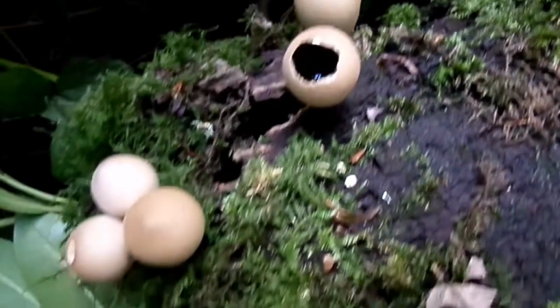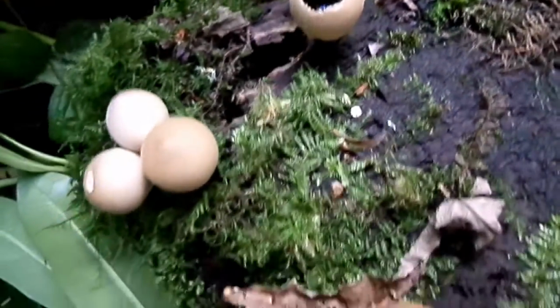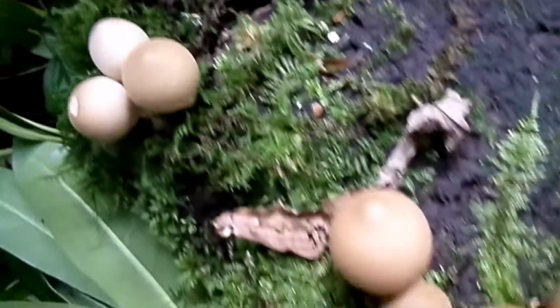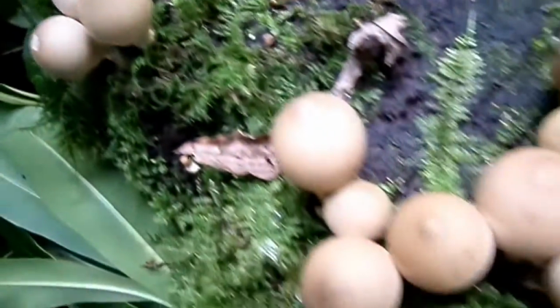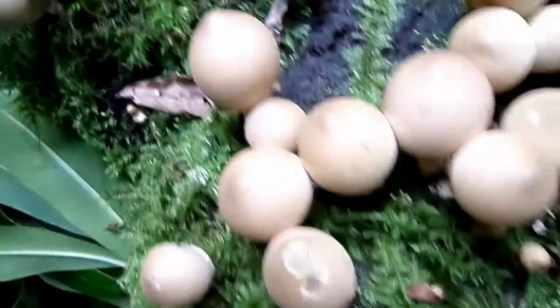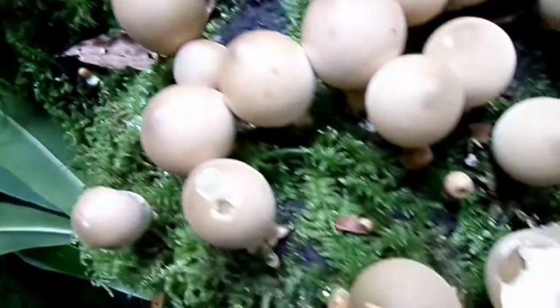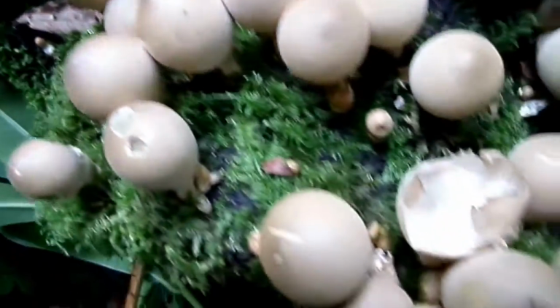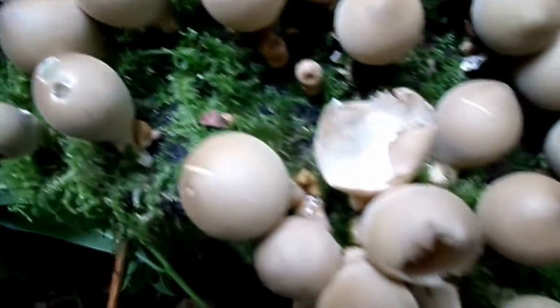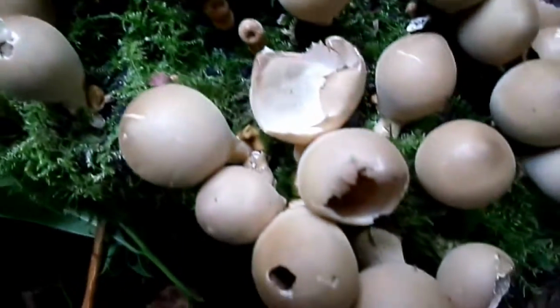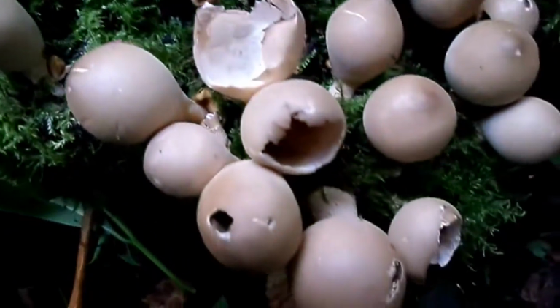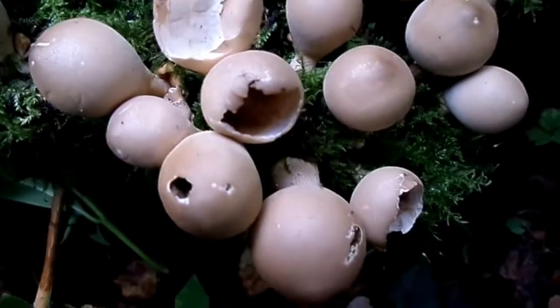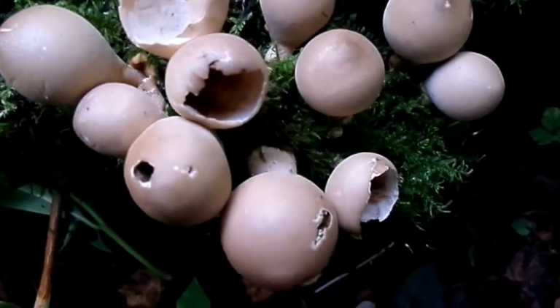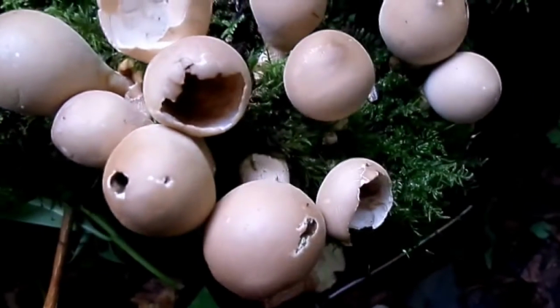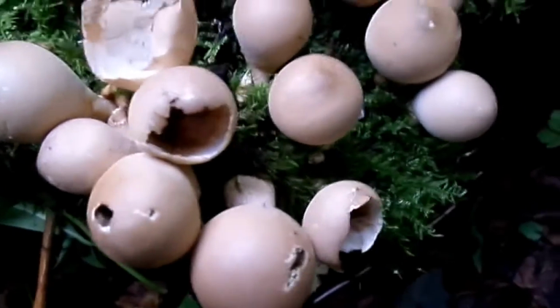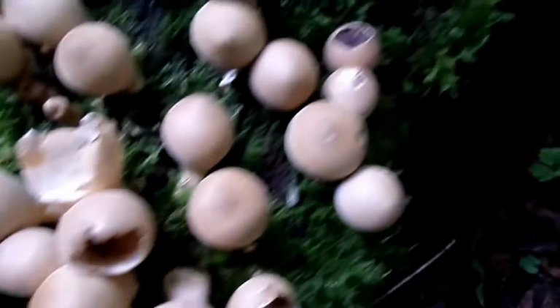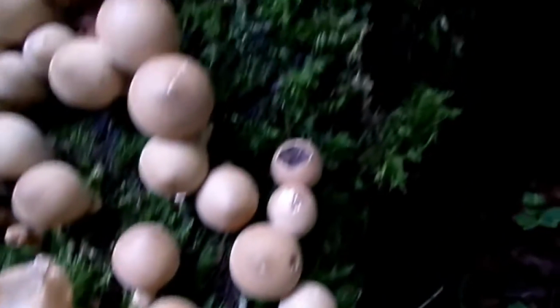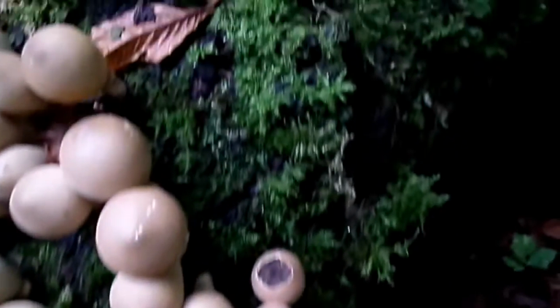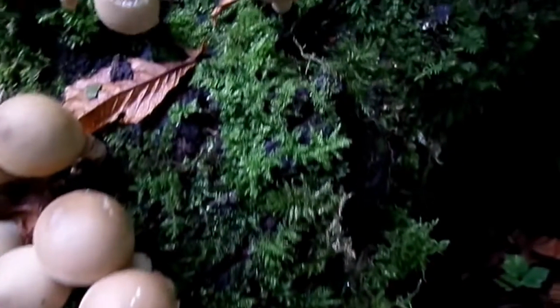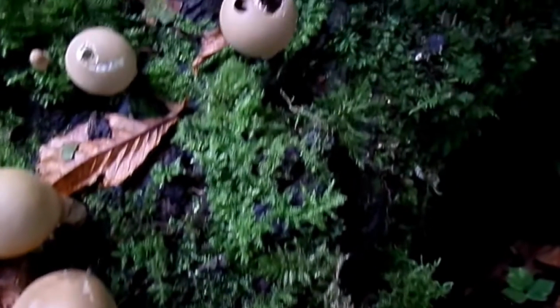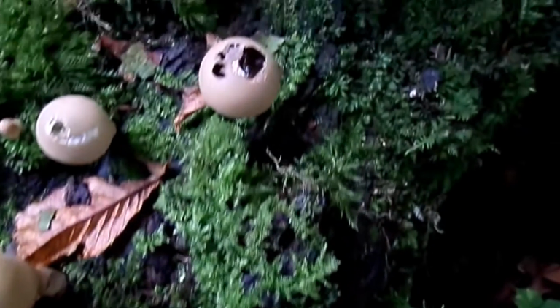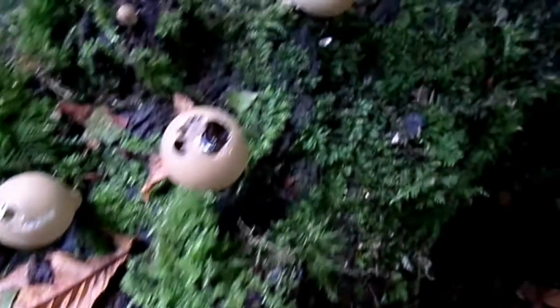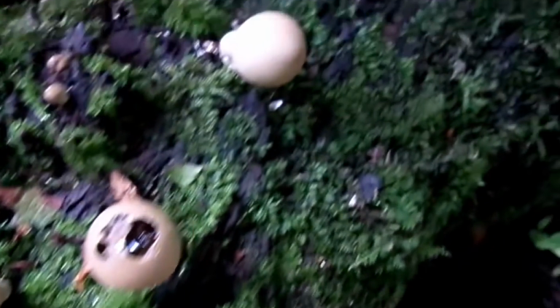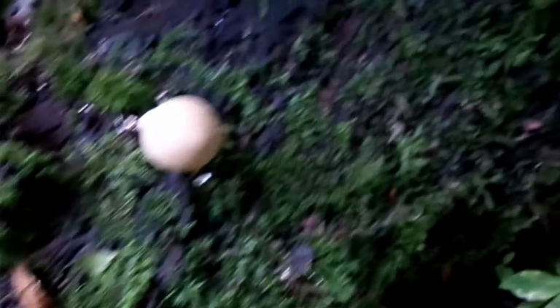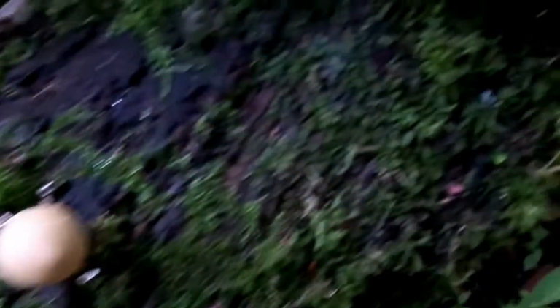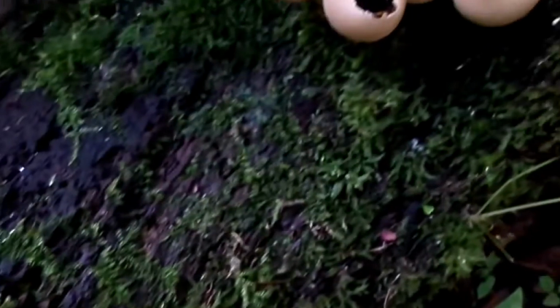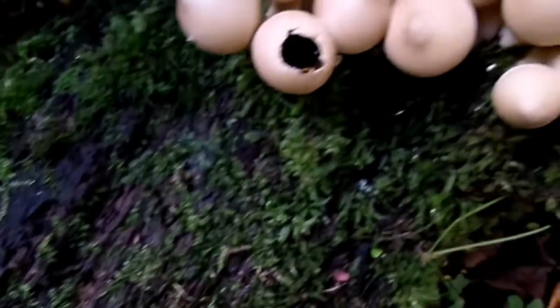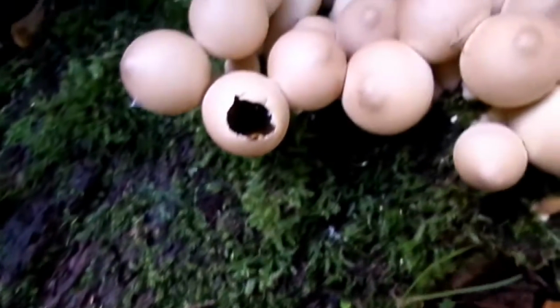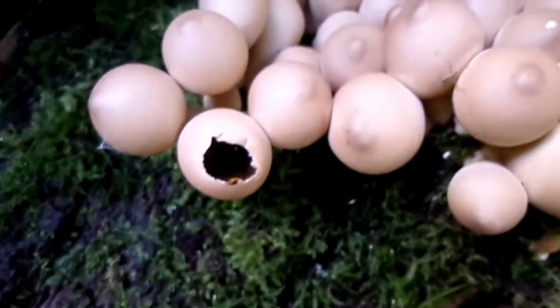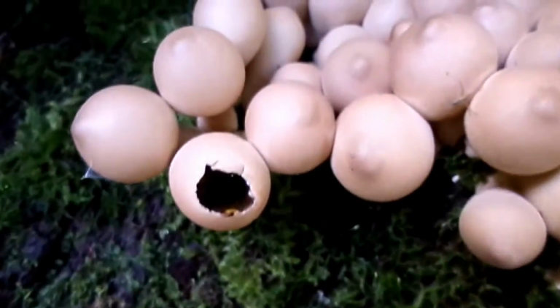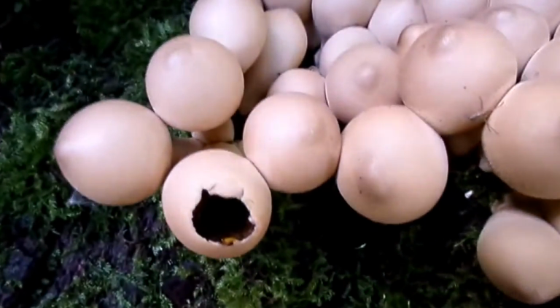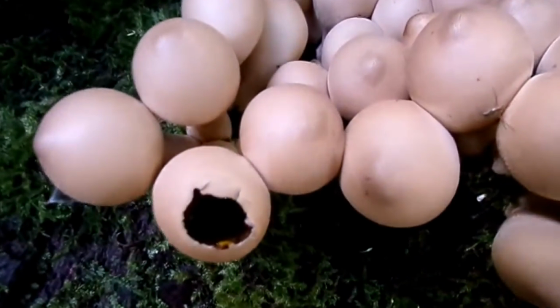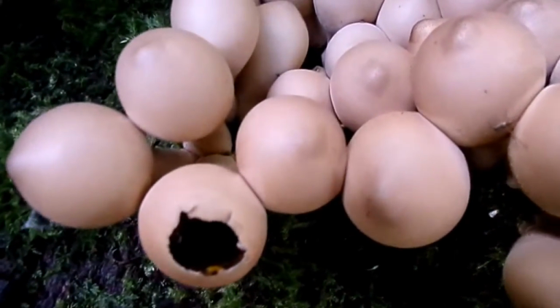If you collect fungi, bring them back and then do not look at them for maybe a day or two, you'll probably find that there's nothing left but a mass of writhing larvae.